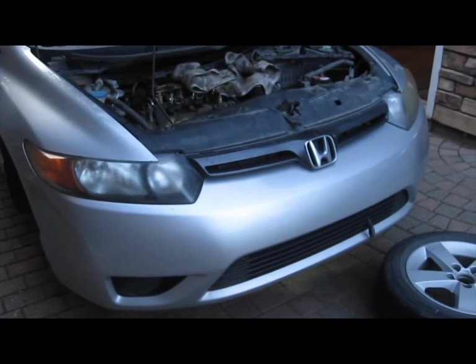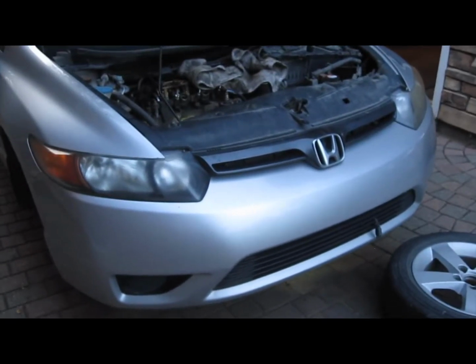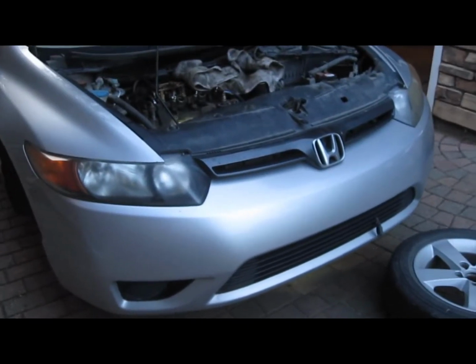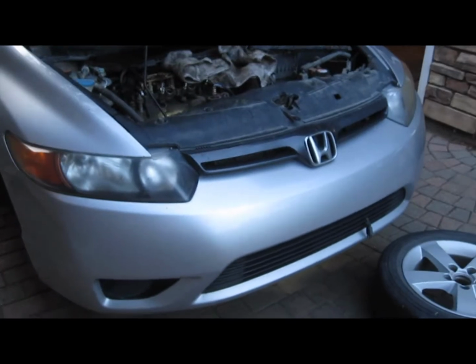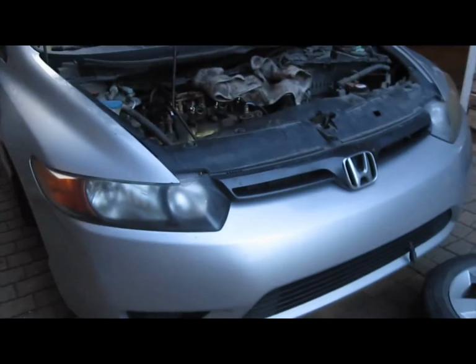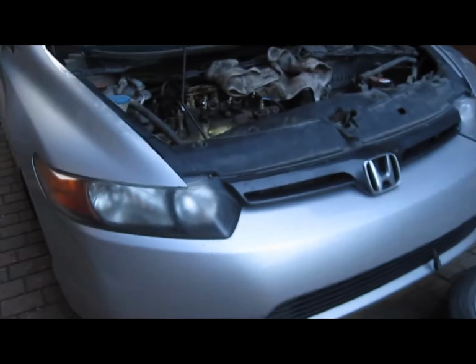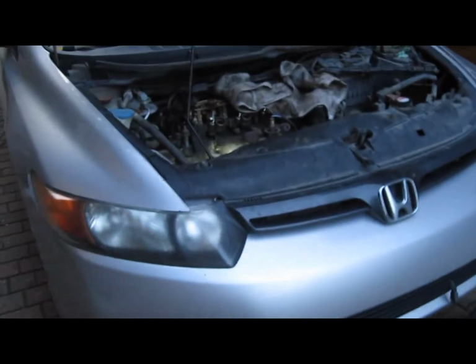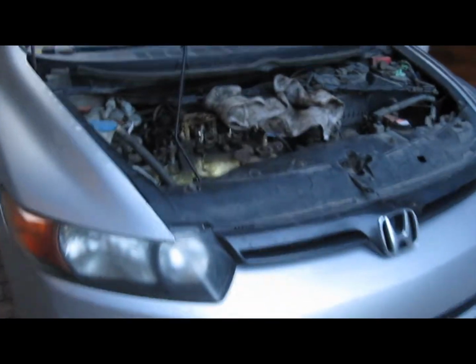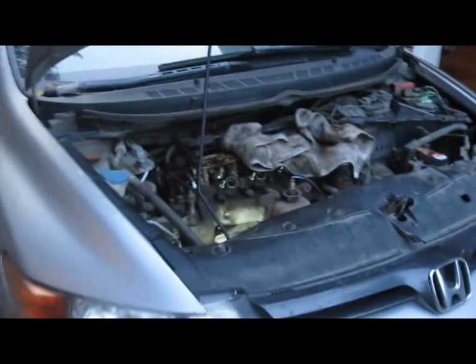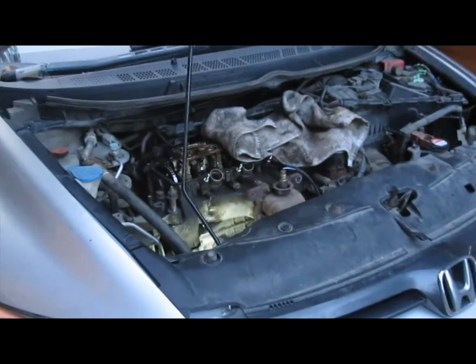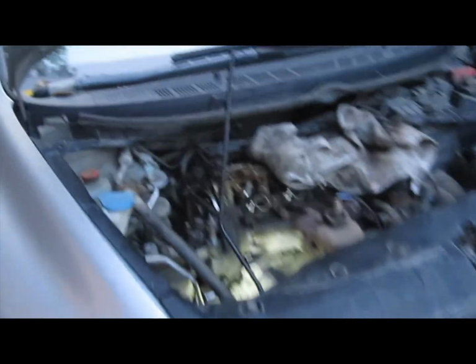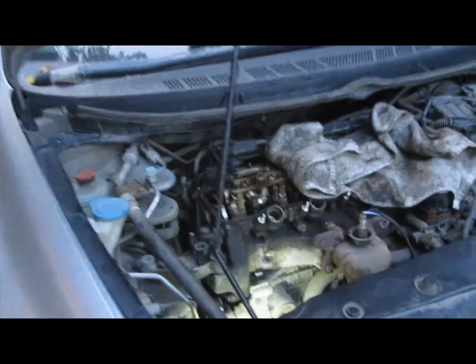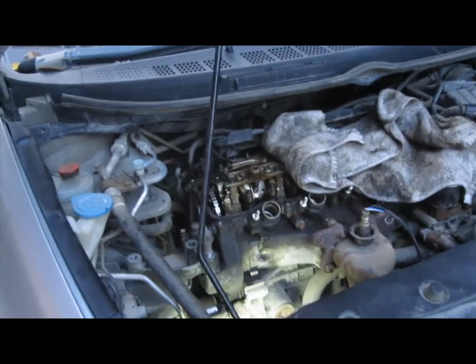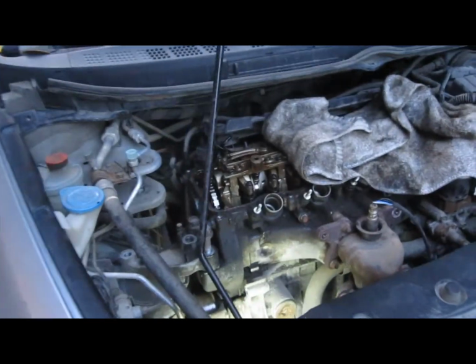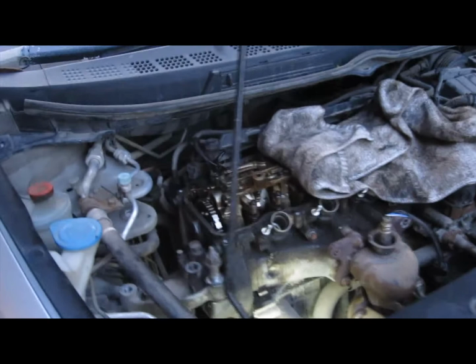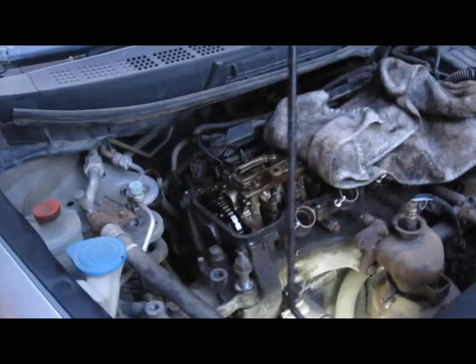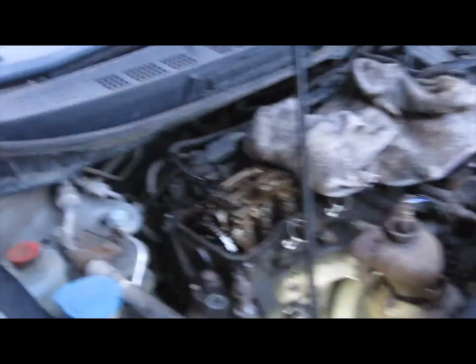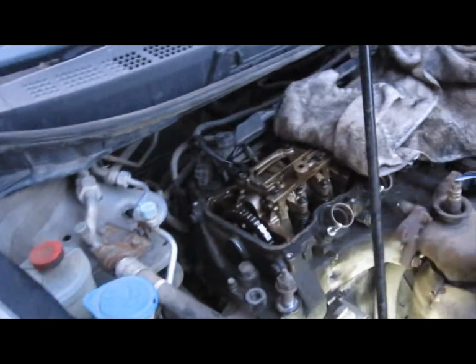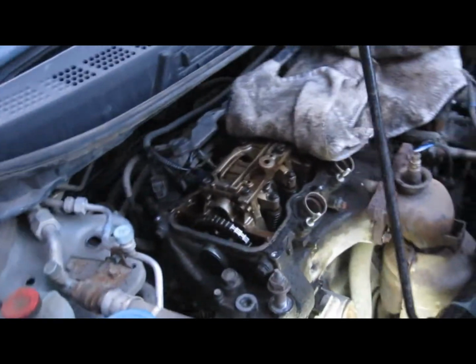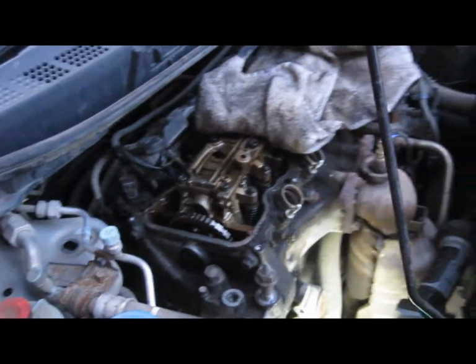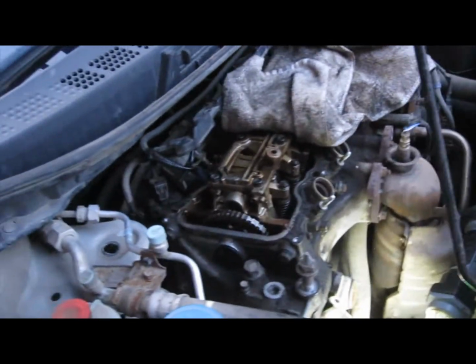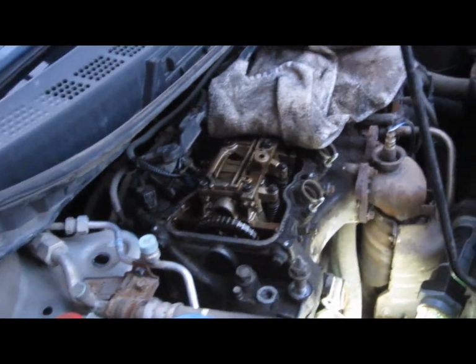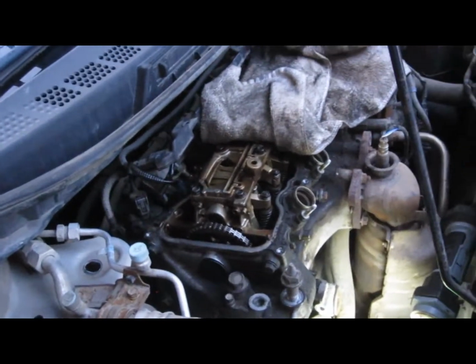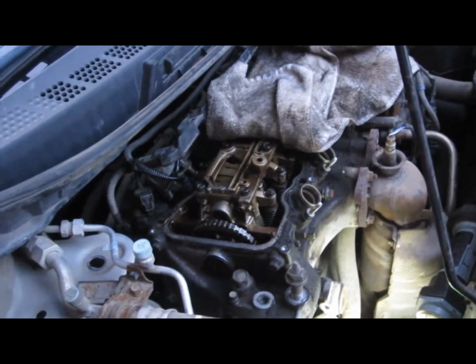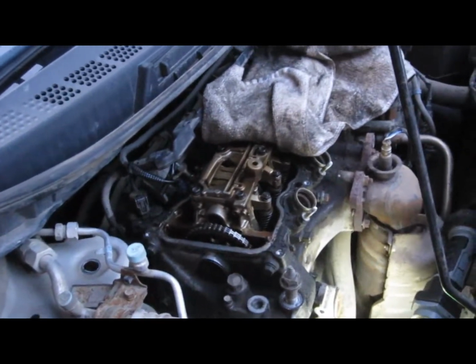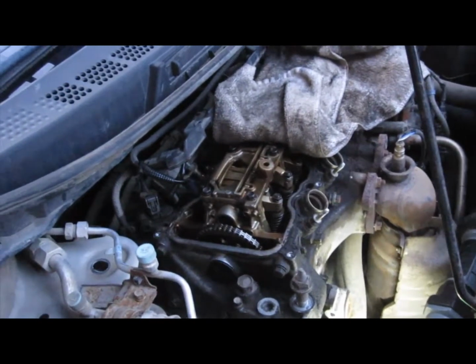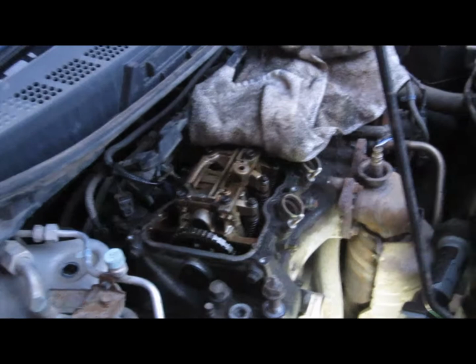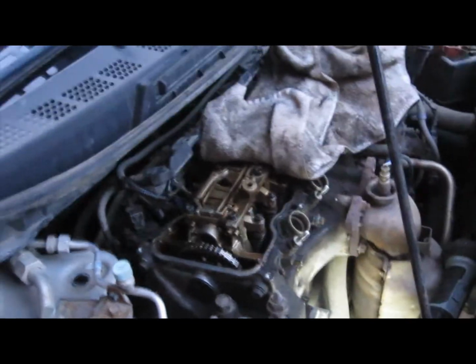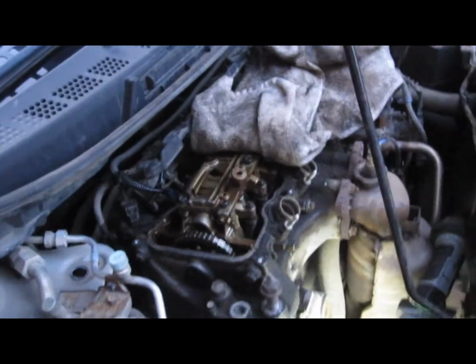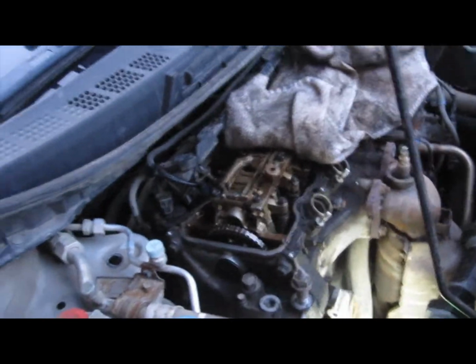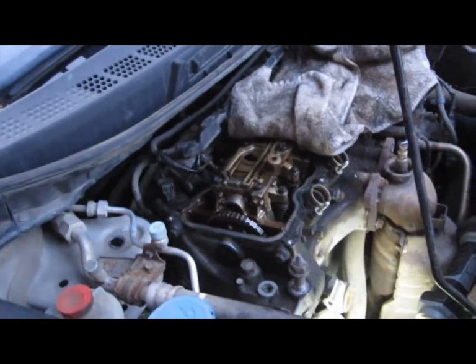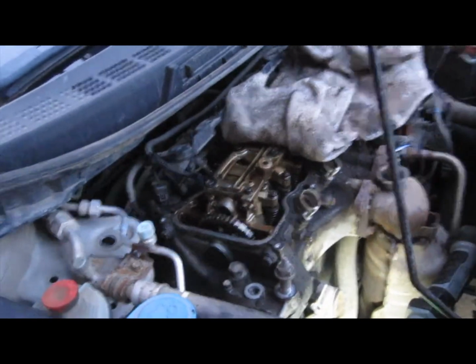This is a 2006 Honda Civic with a 1.8 litre engine. I was told that the timing chain has skipped on it, and I wanted to check and verify that for myself. It's a good learning lesson as well.